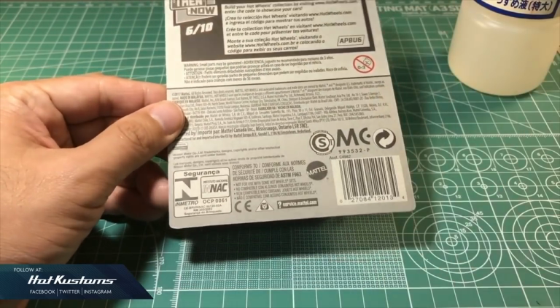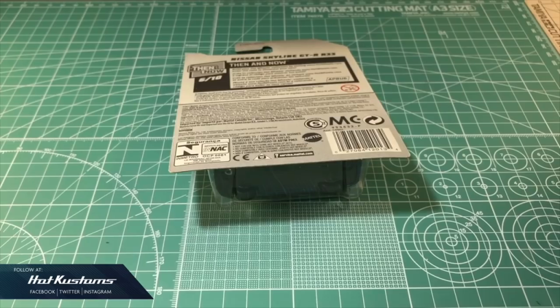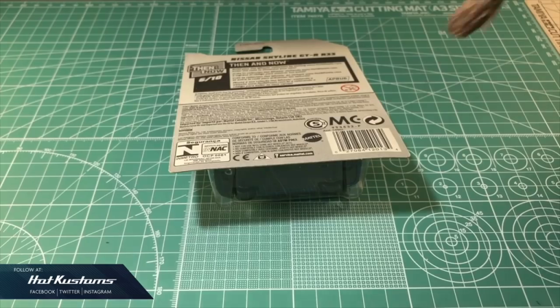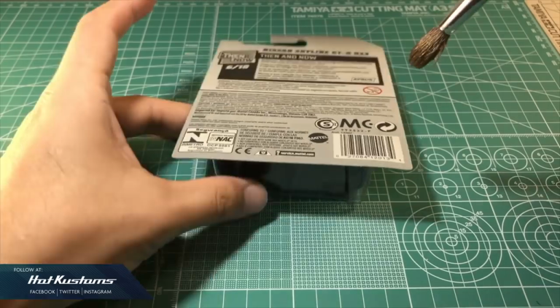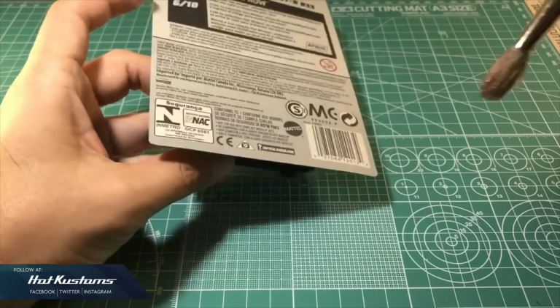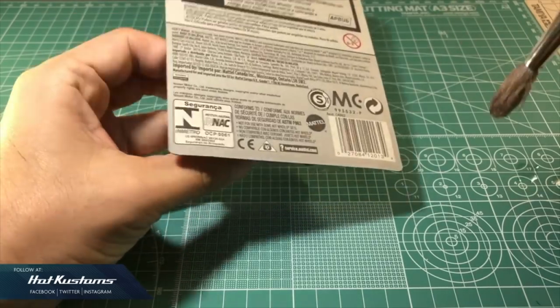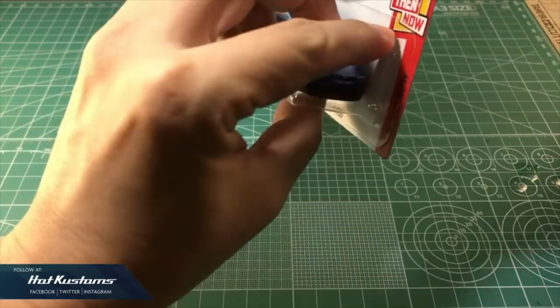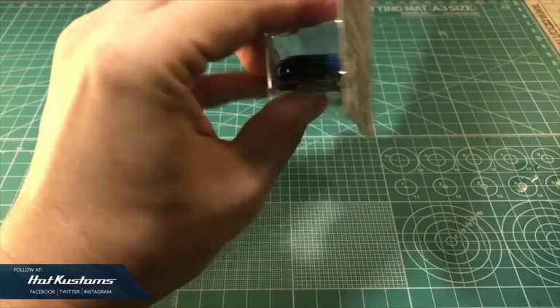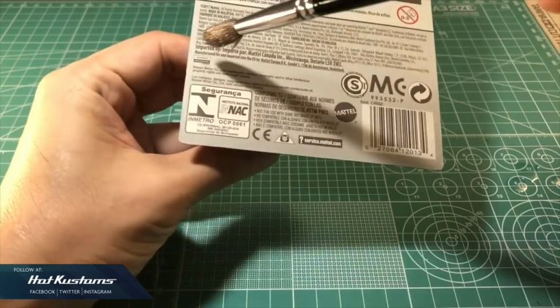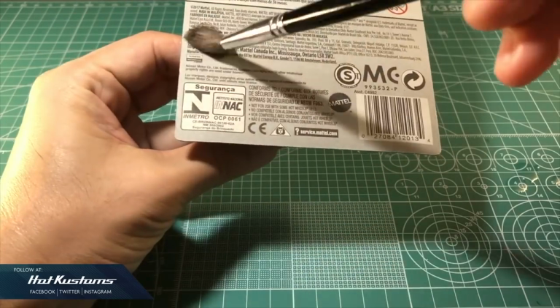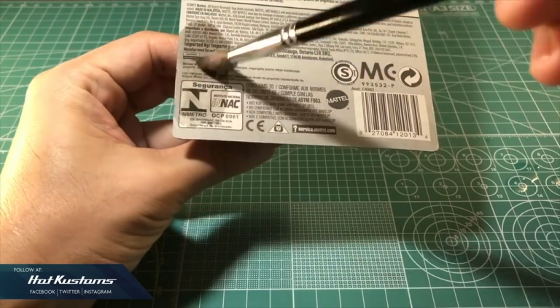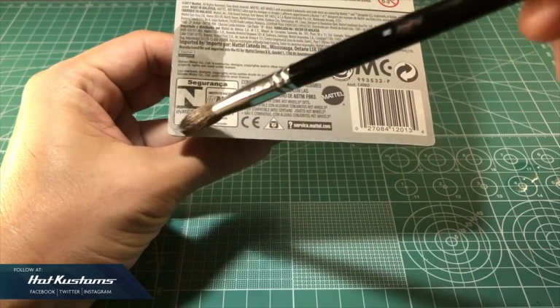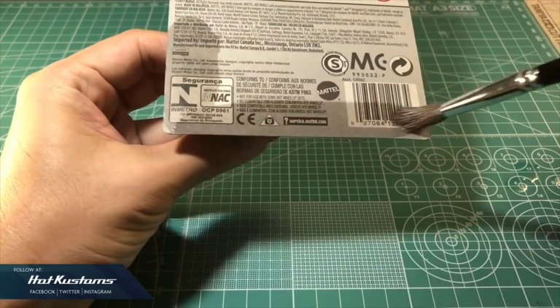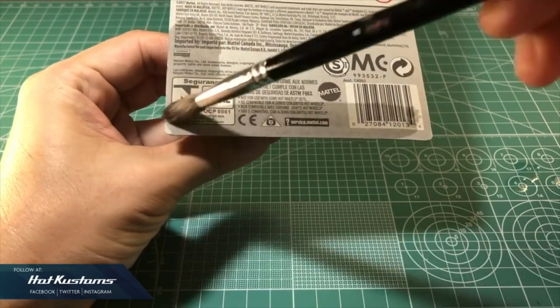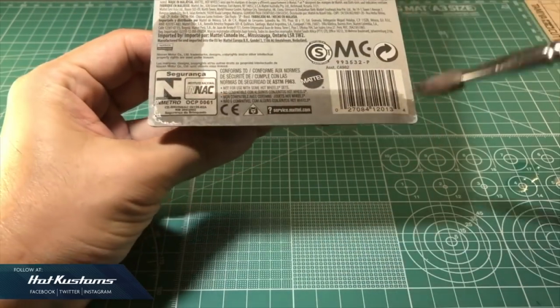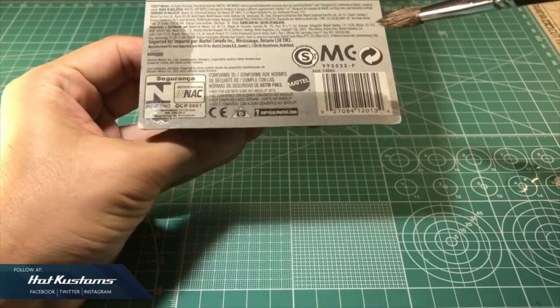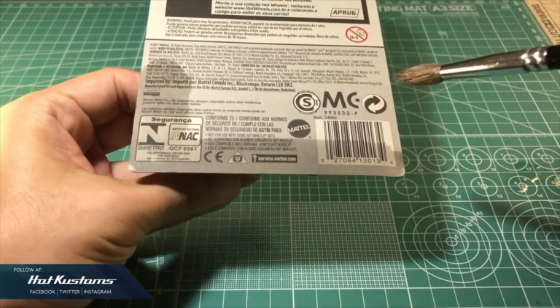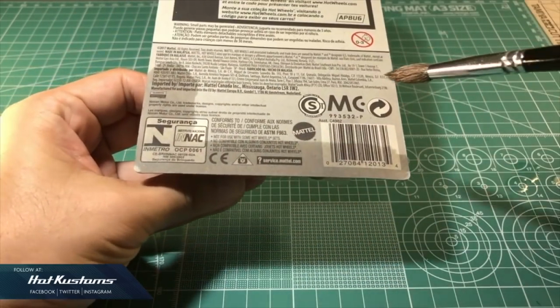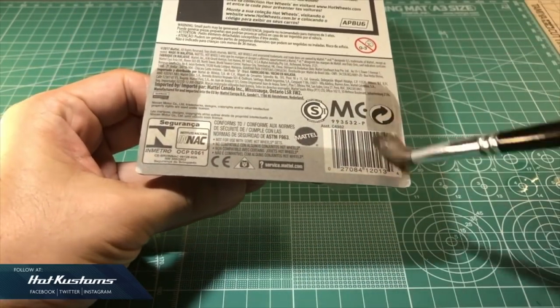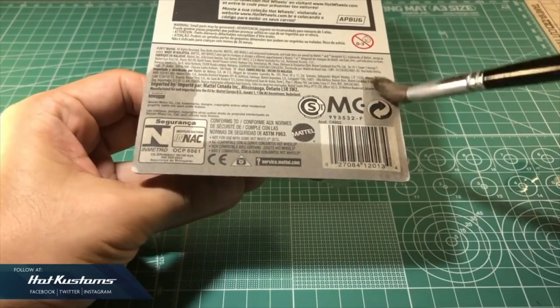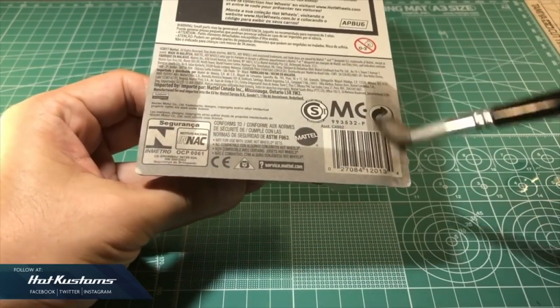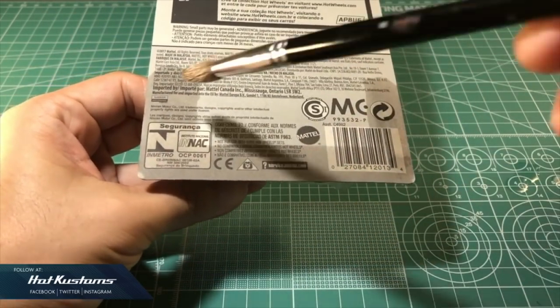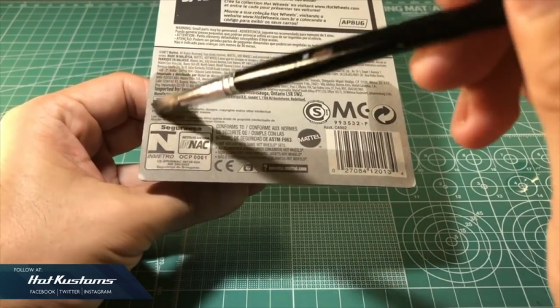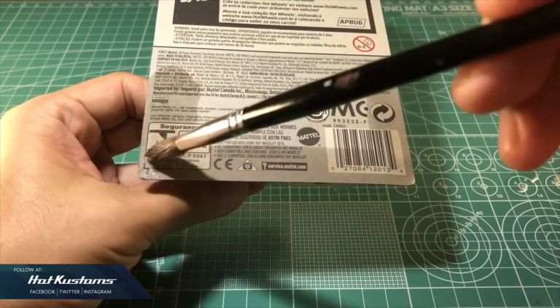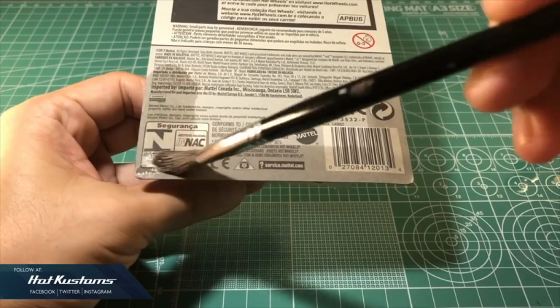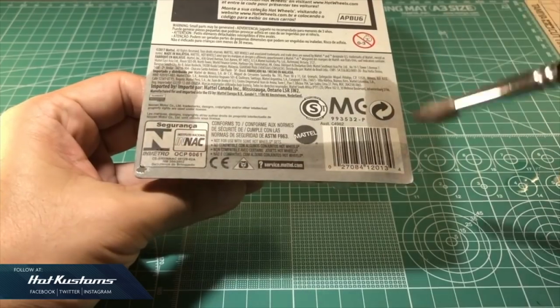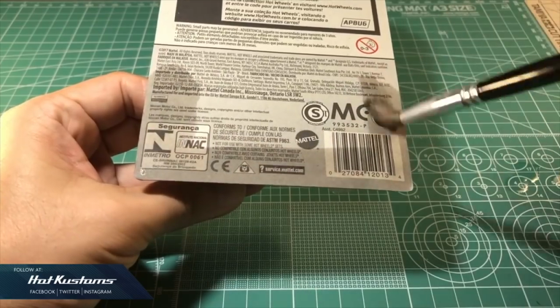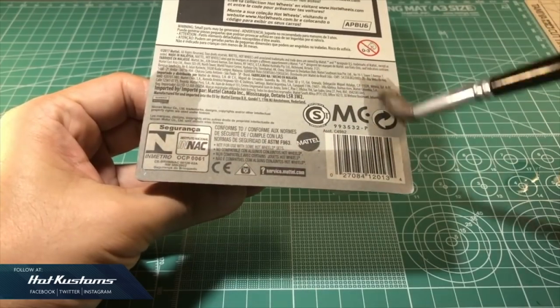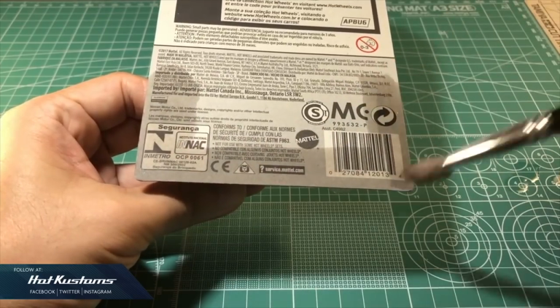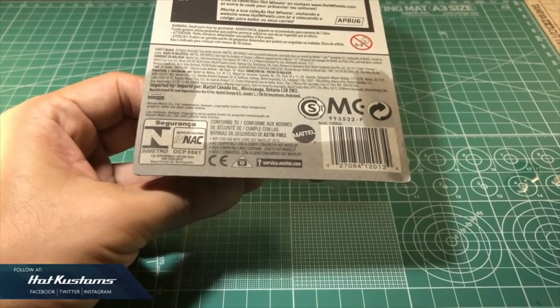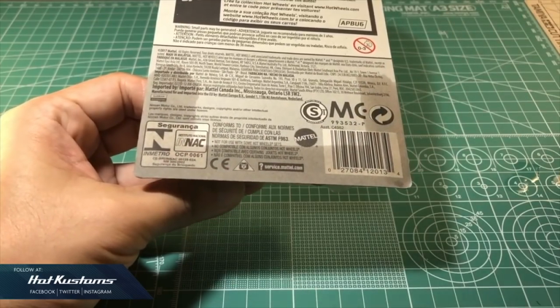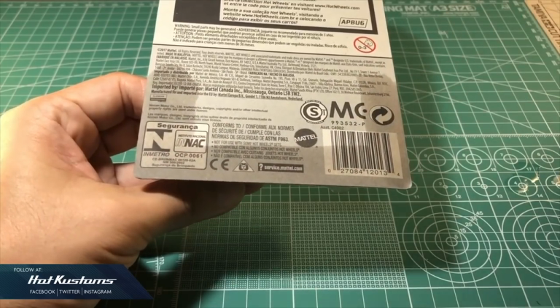First, I will apply any brand of hobby thinner on three sides of the card, front and back, where the blister comes into contact.